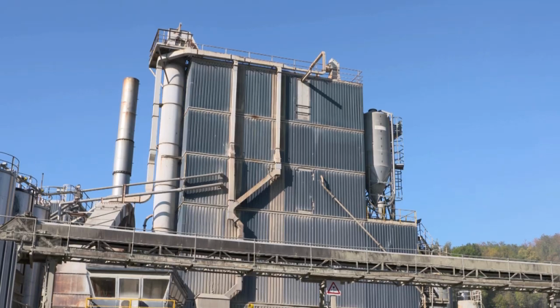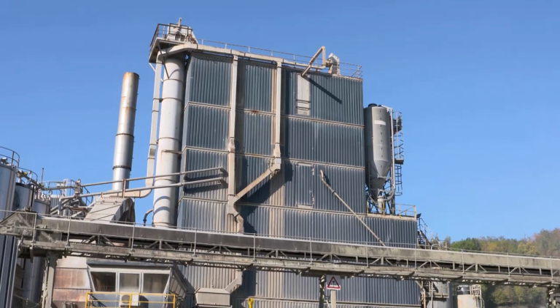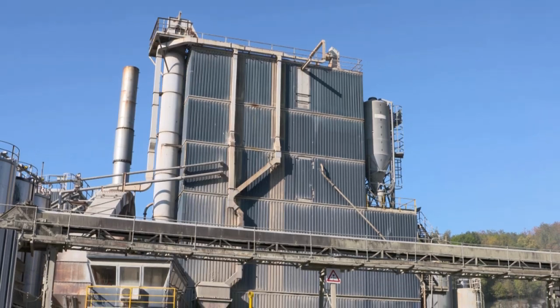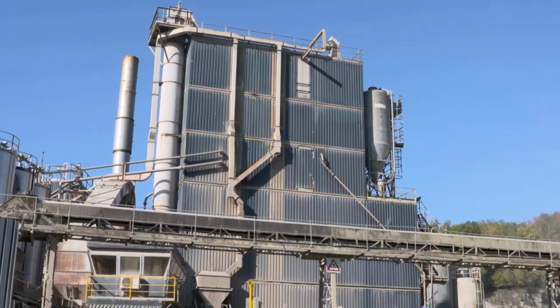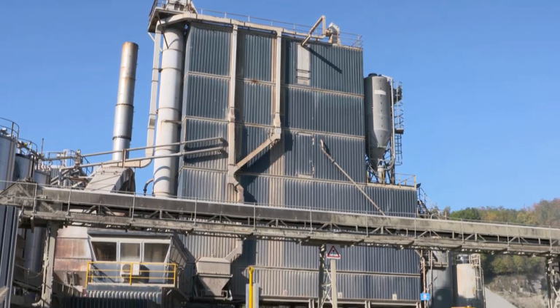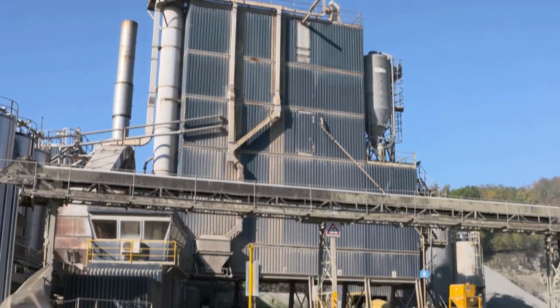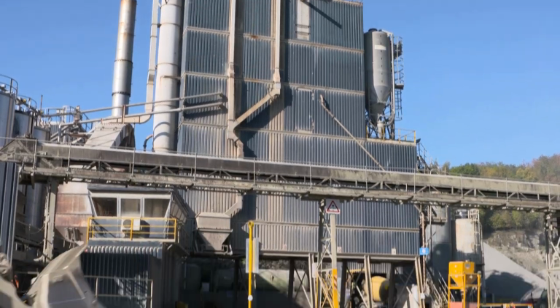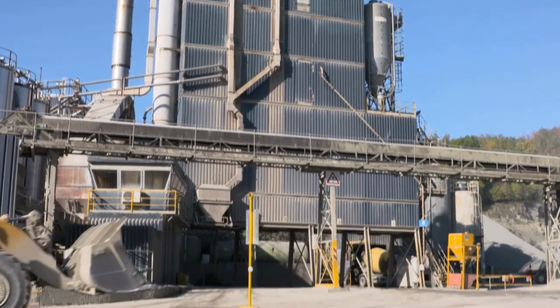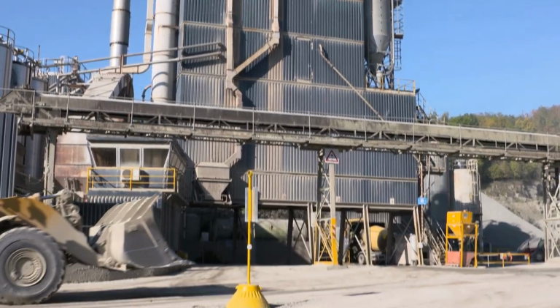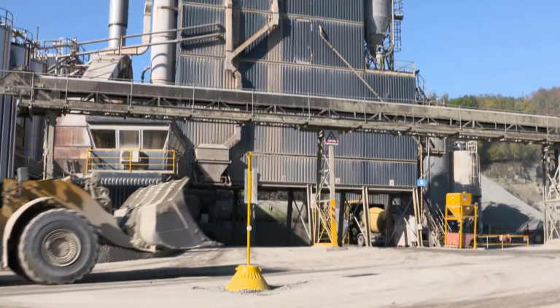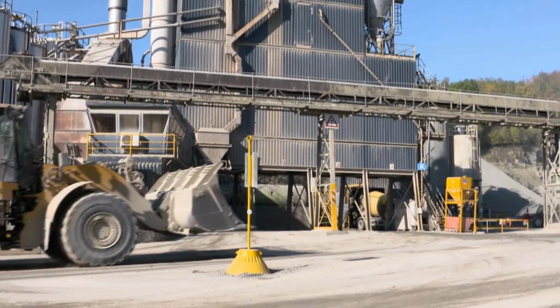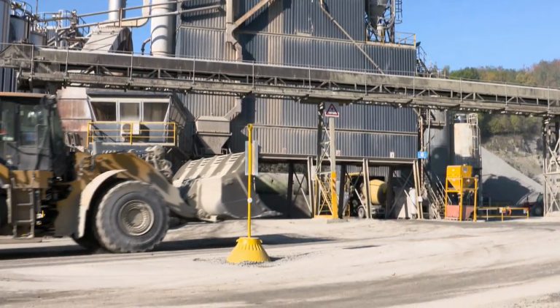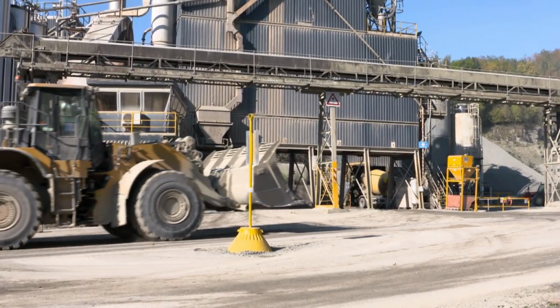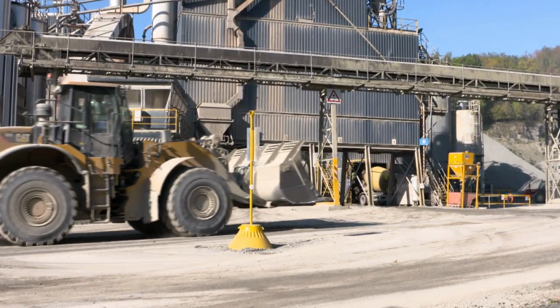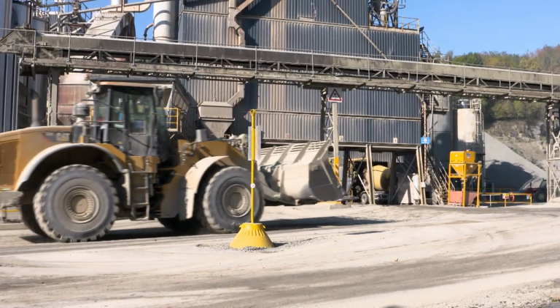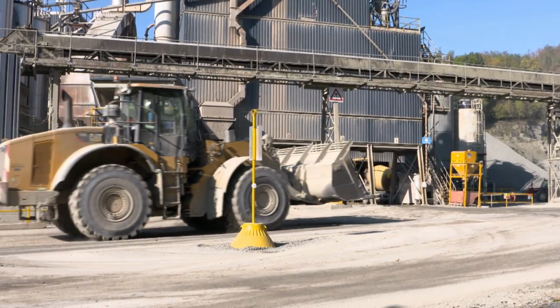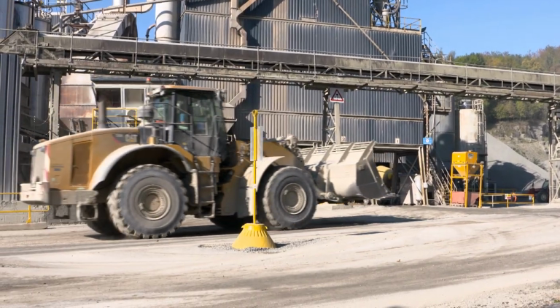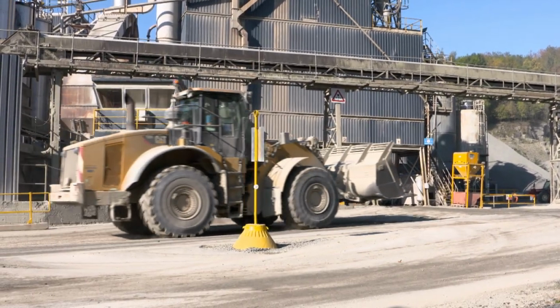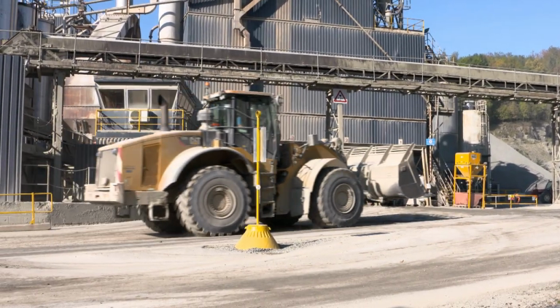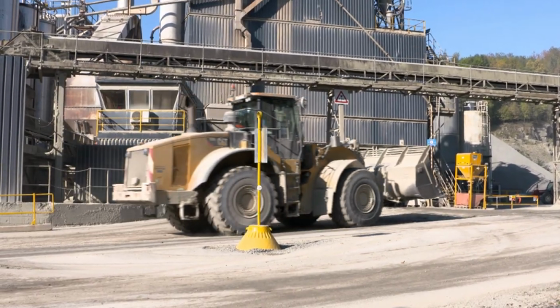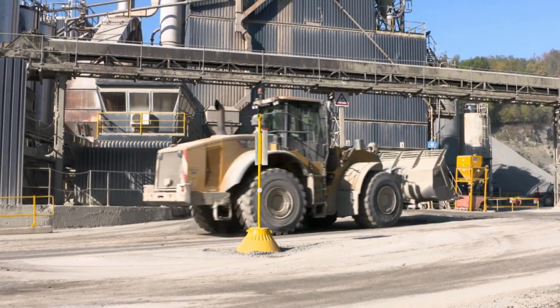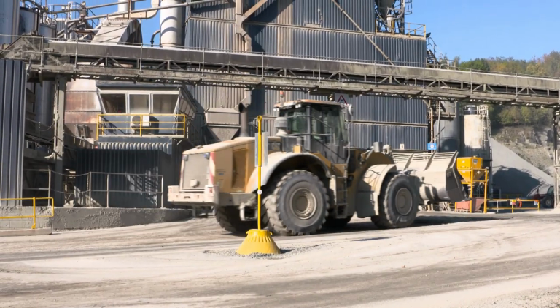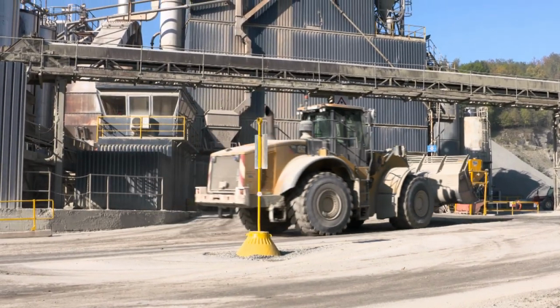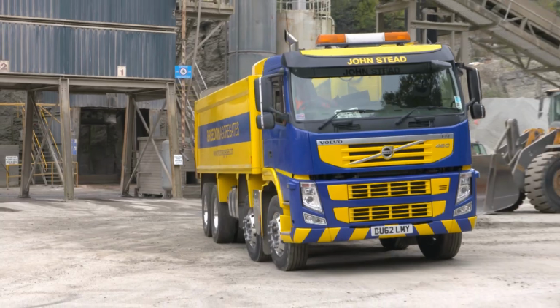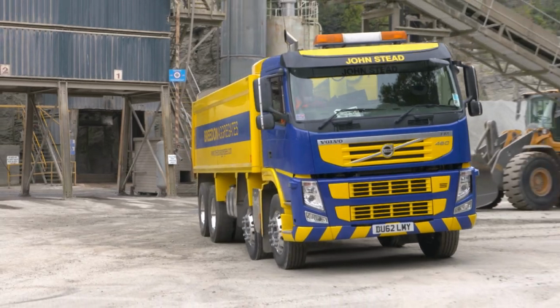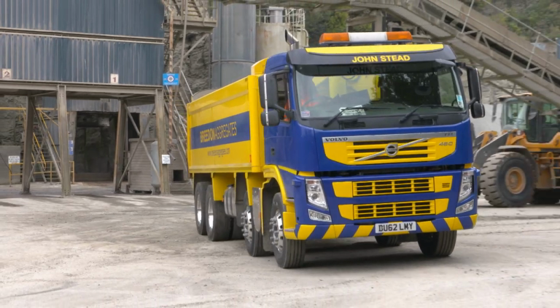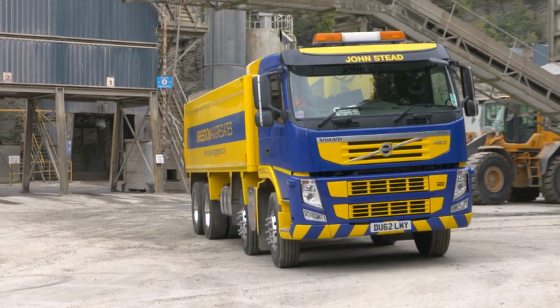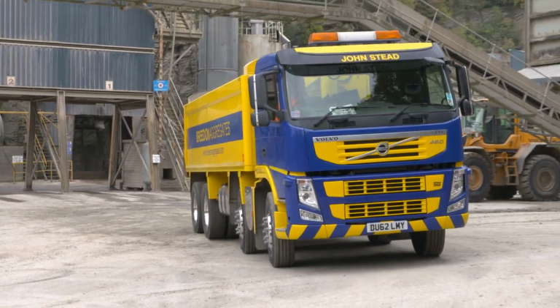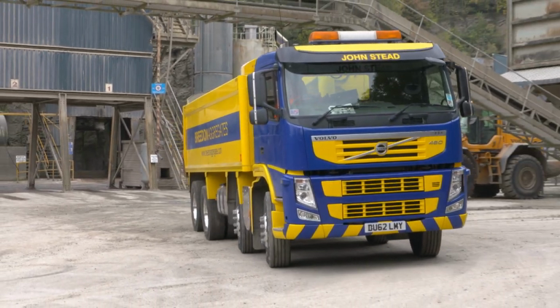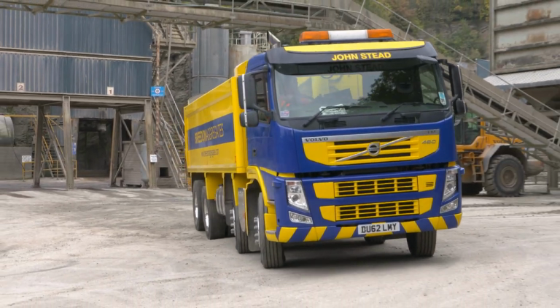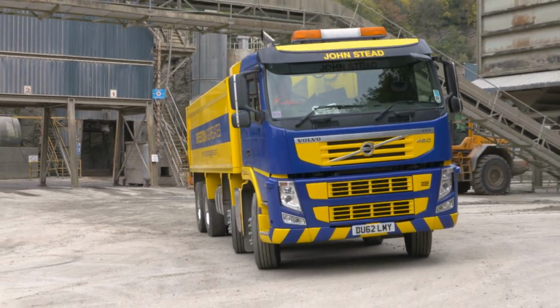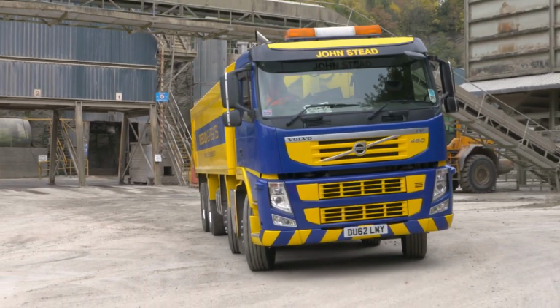This is Breed and Aggregates at Lenthal Quarry. We produce limestone rock, asphalt and concrete.